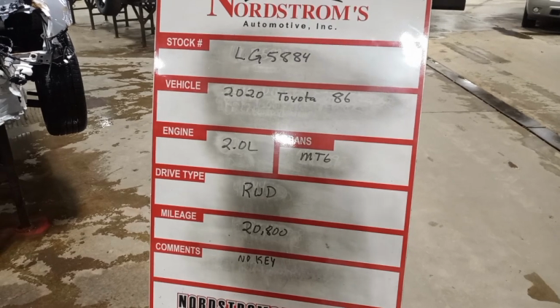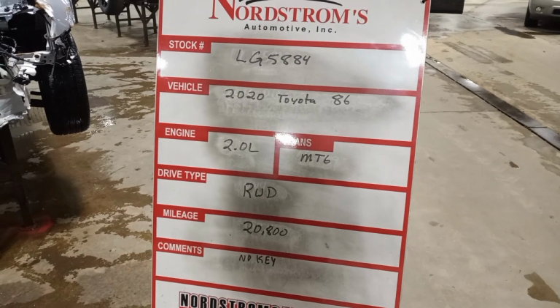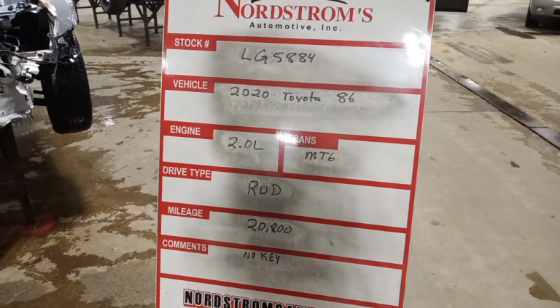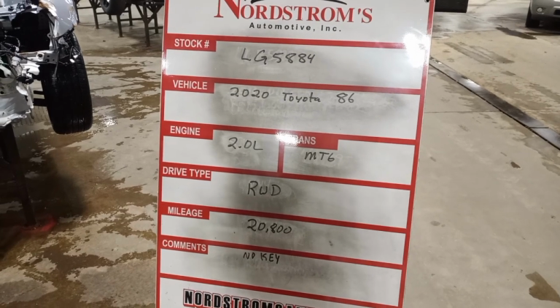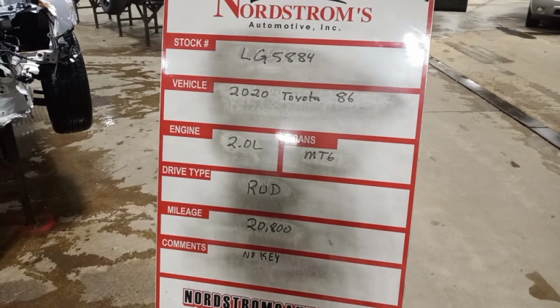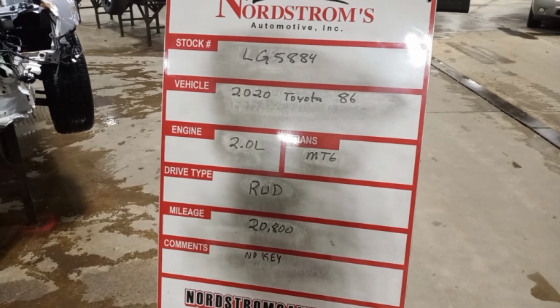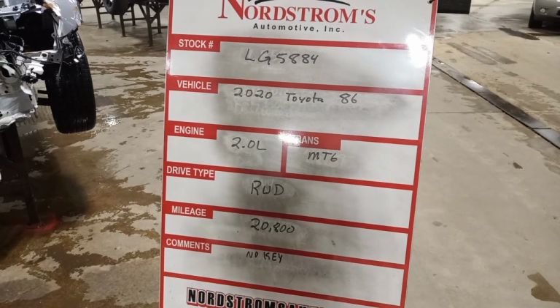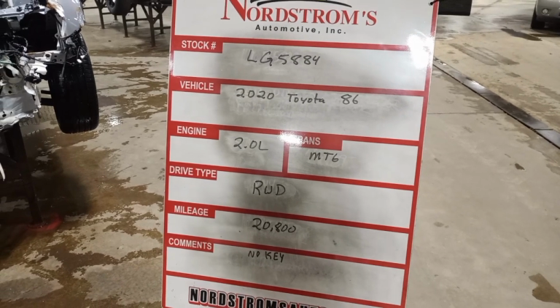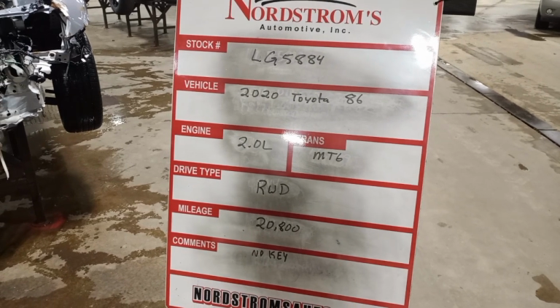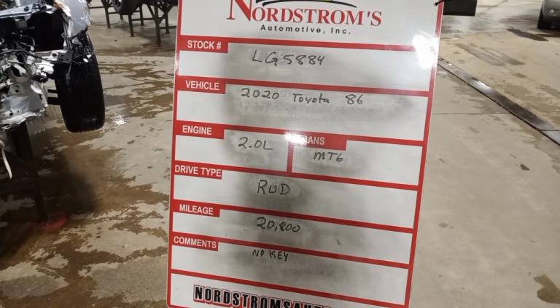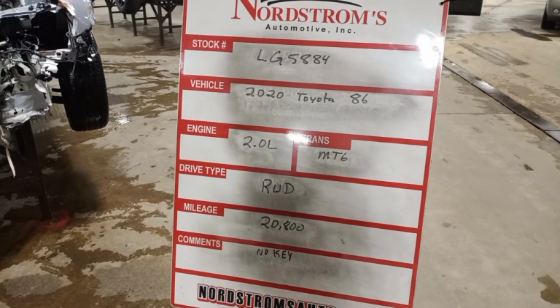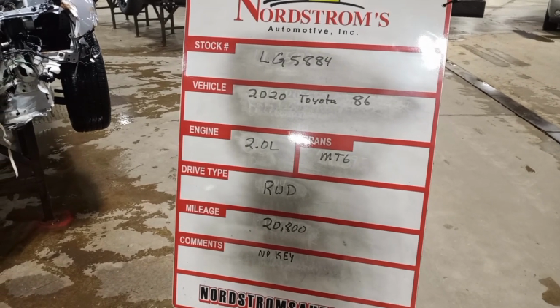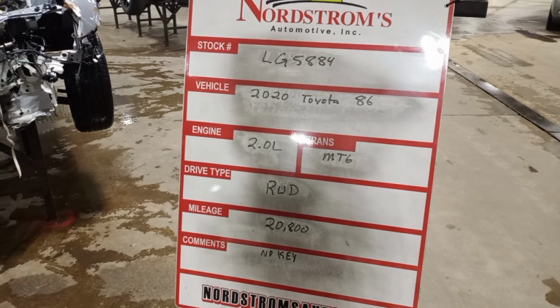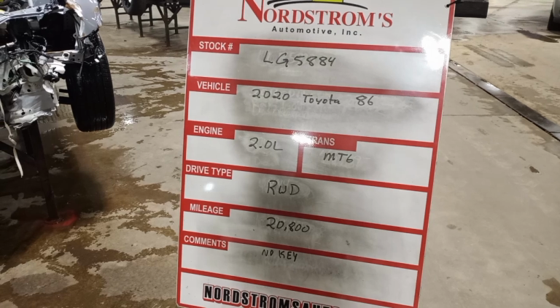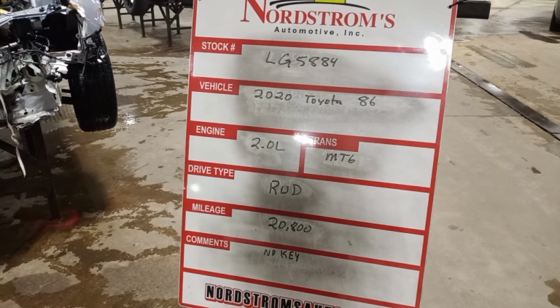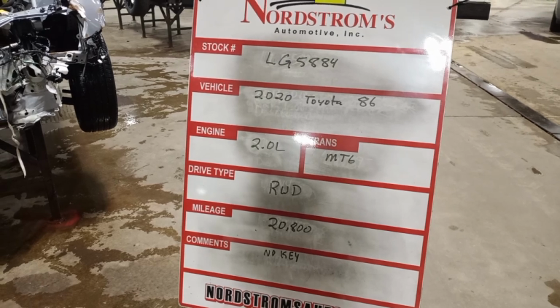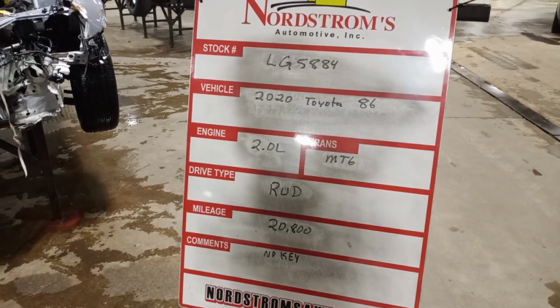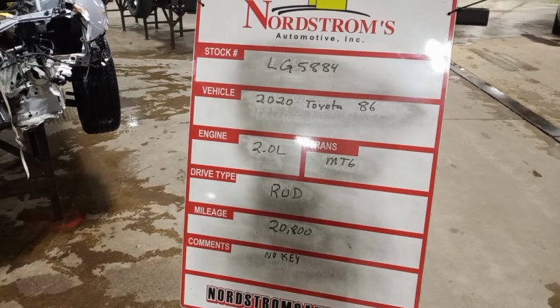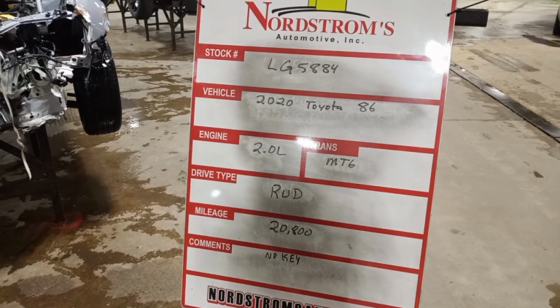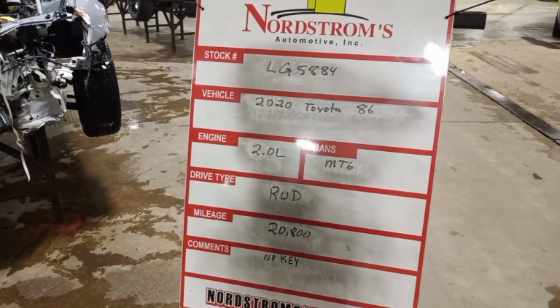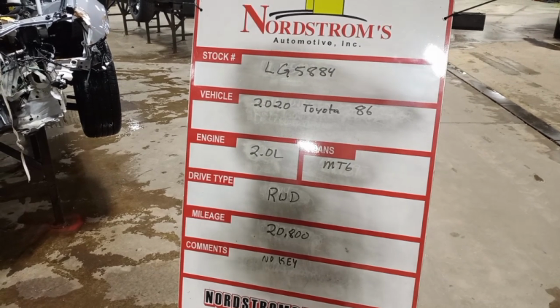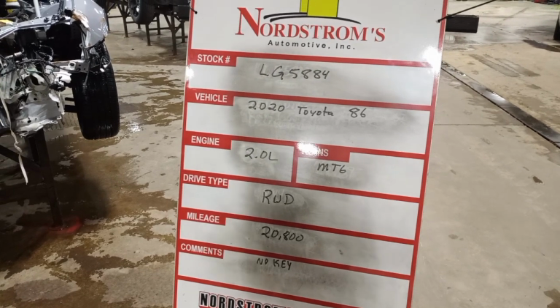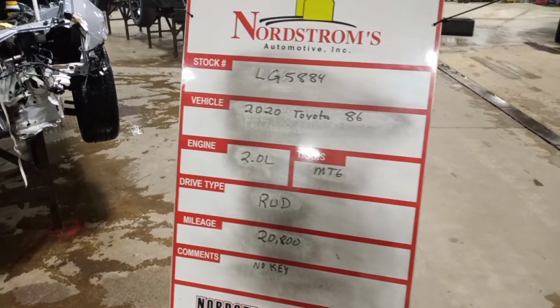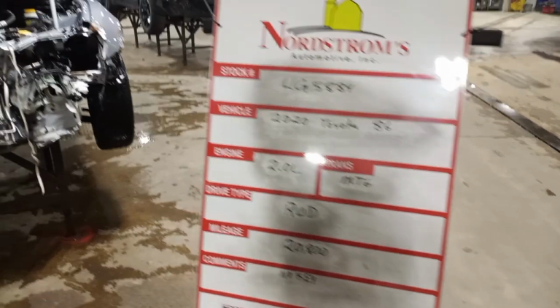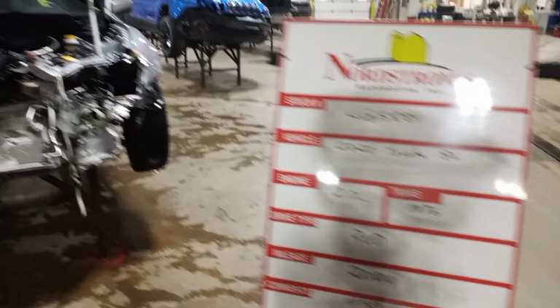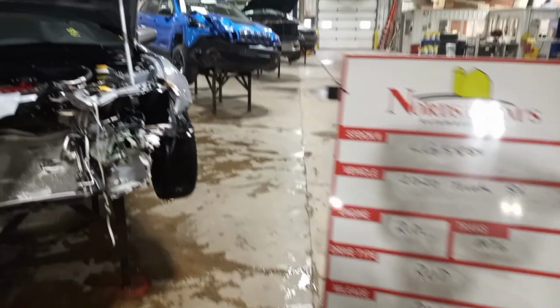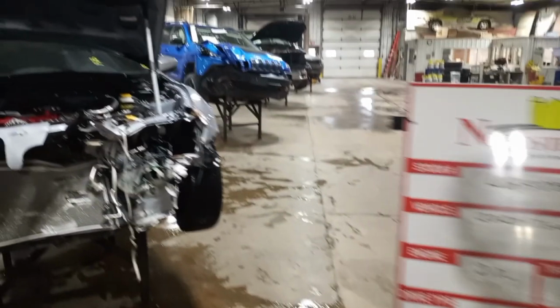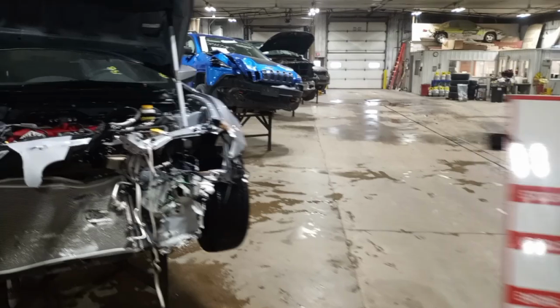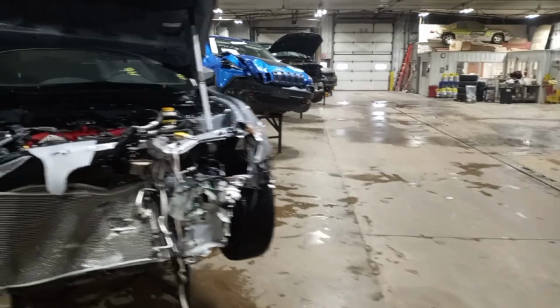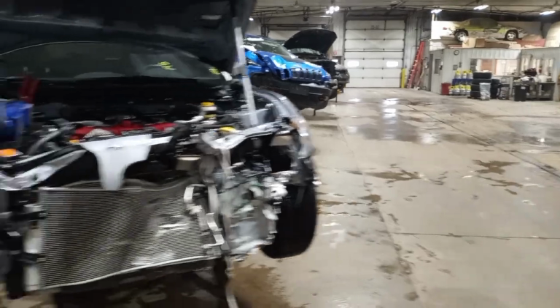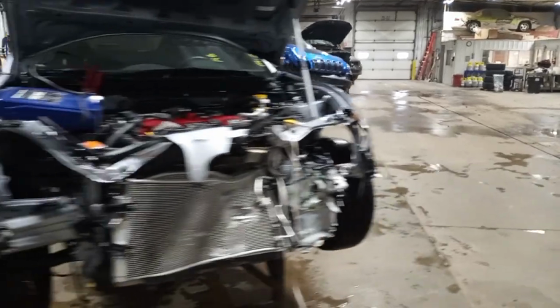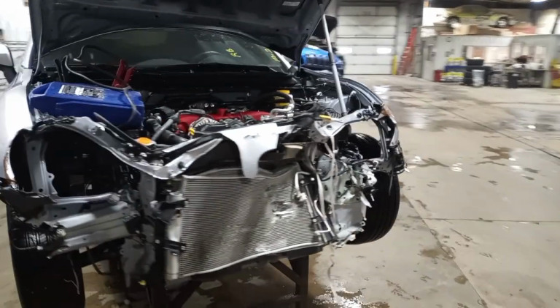Stock number LG 5884, 2020 Toyota 86, 2.0 liter, manual 6-speed, rear-wheel drive with 20,800 miles. I do not have a key for this one. Silver in color, damage to the front.